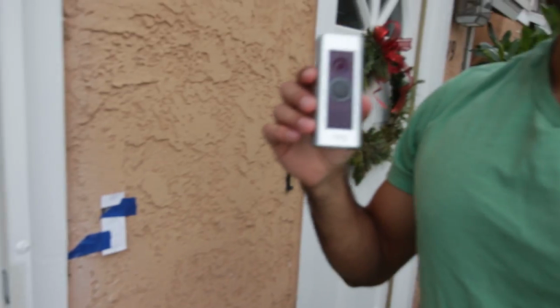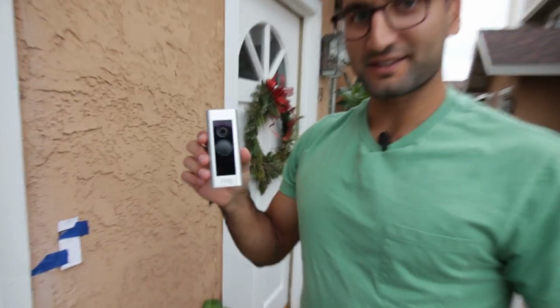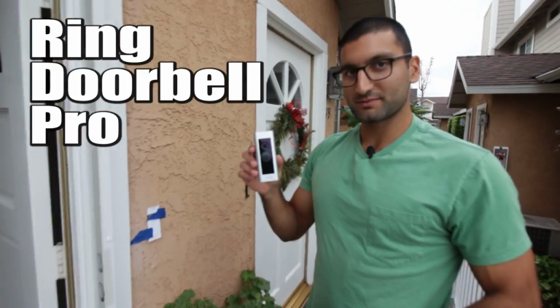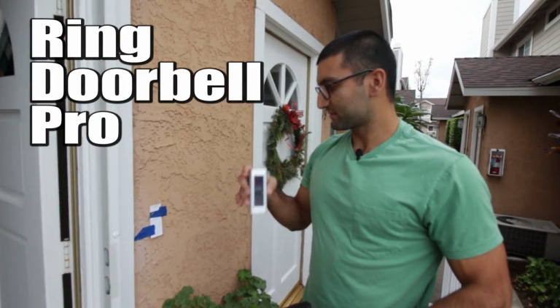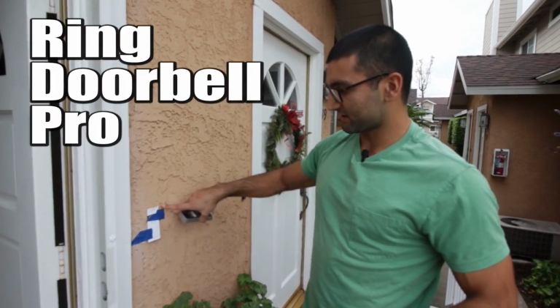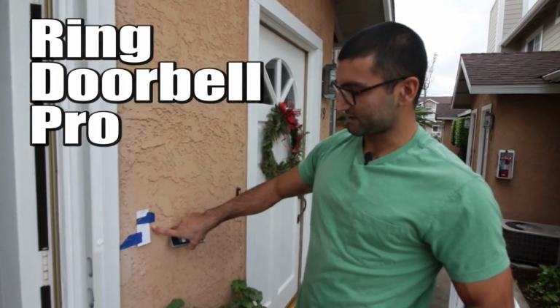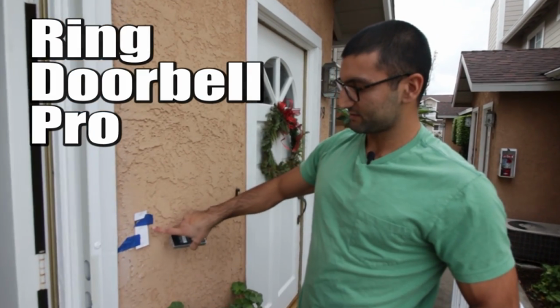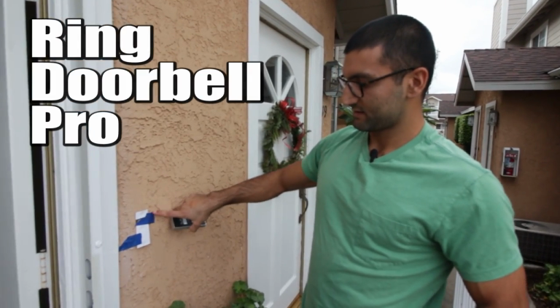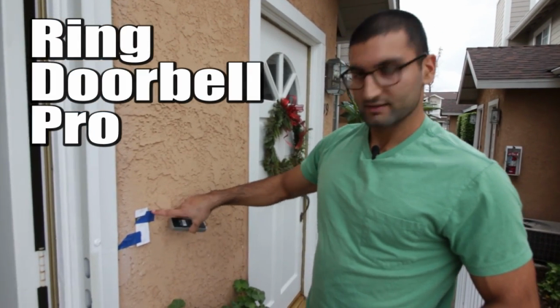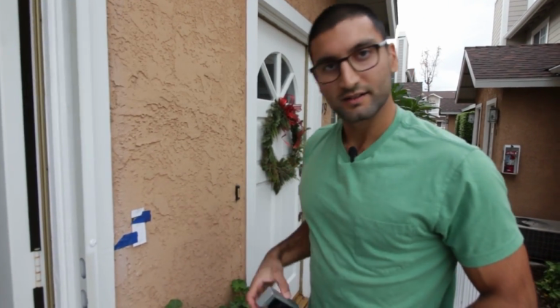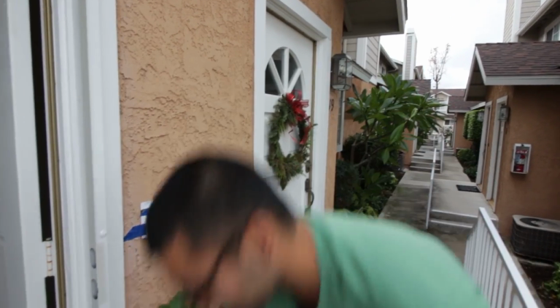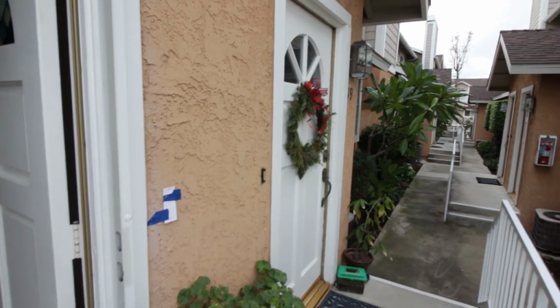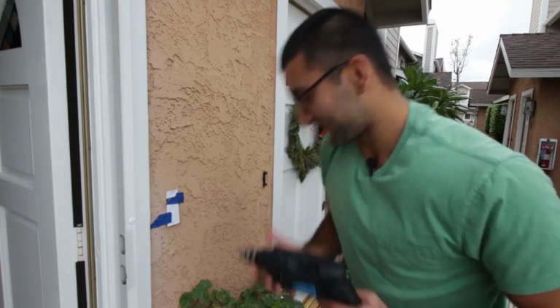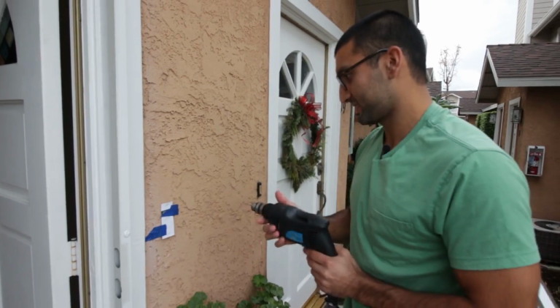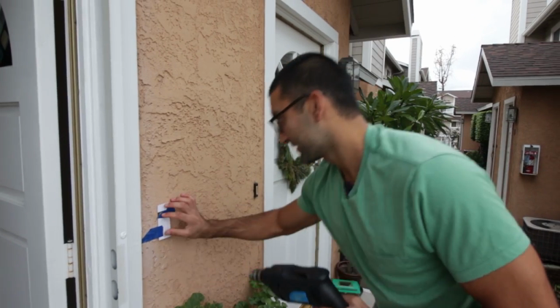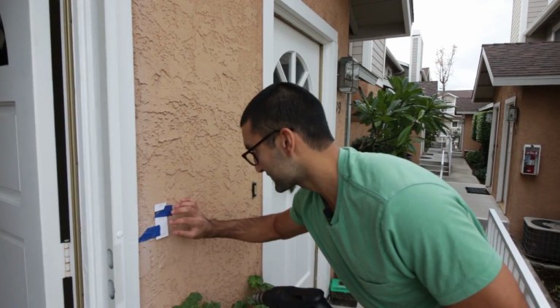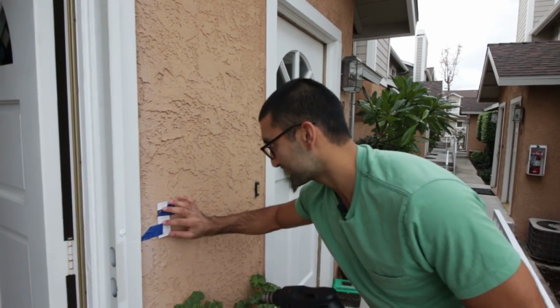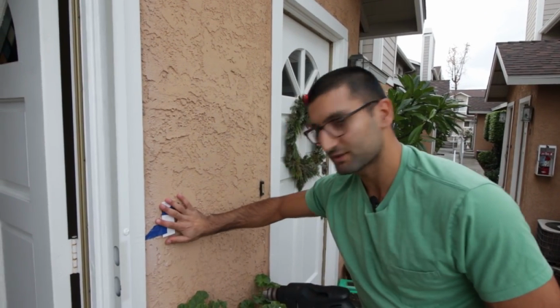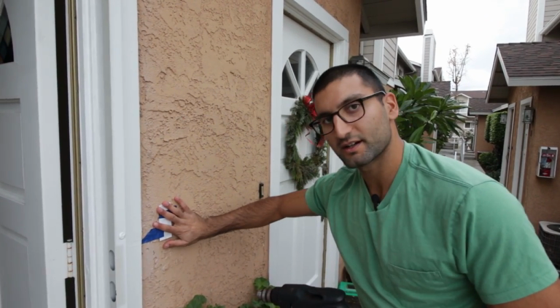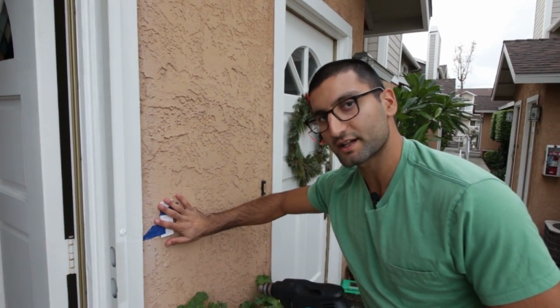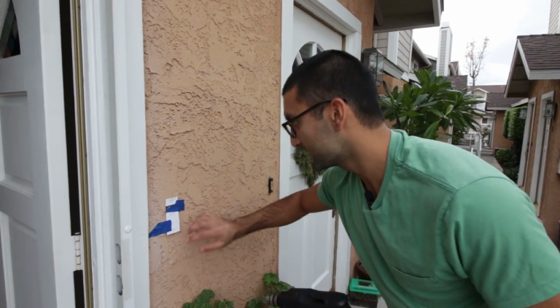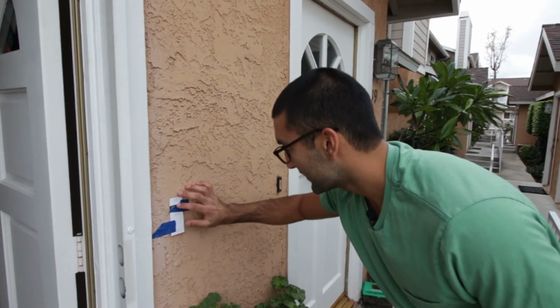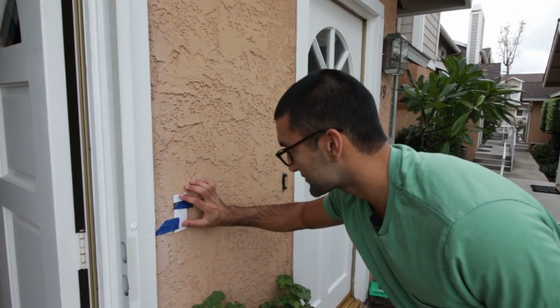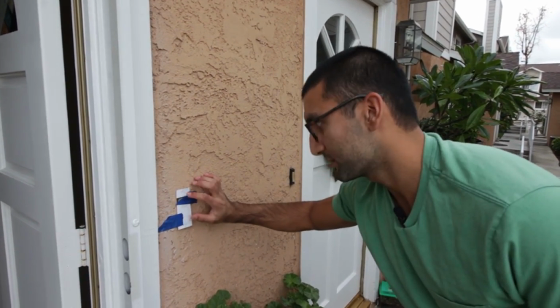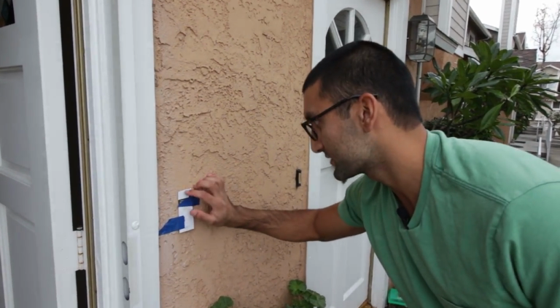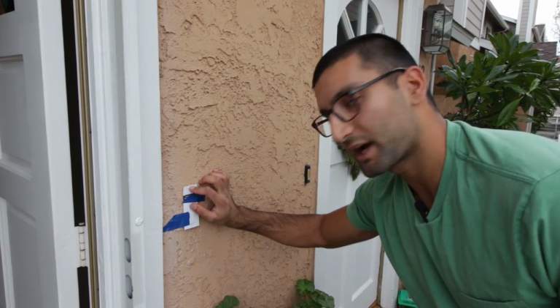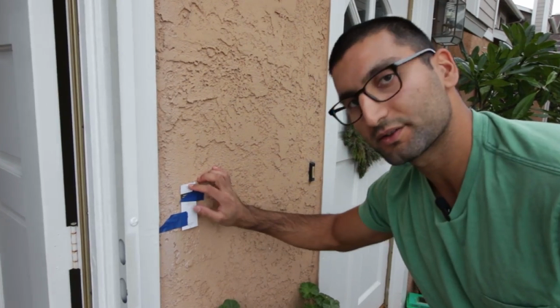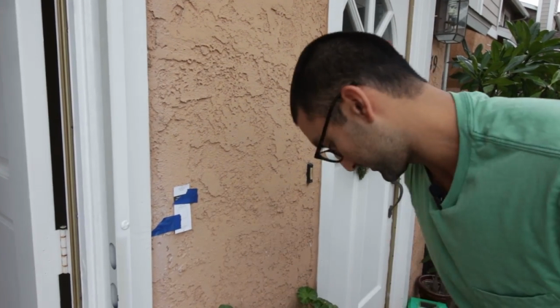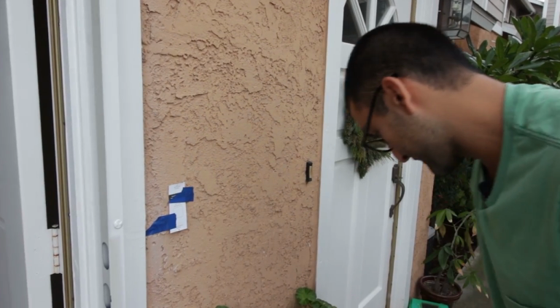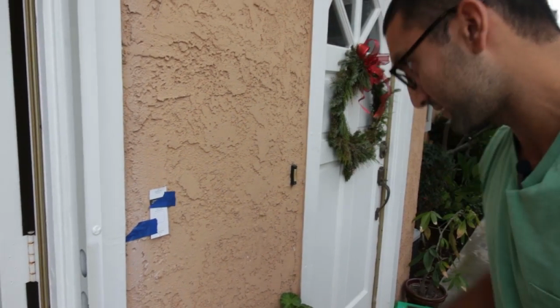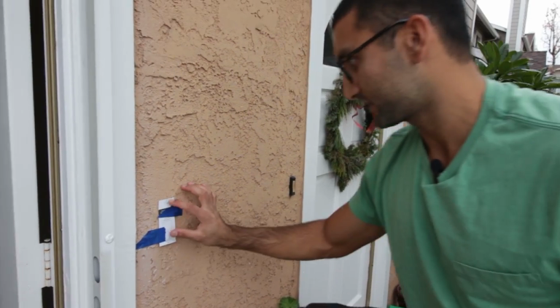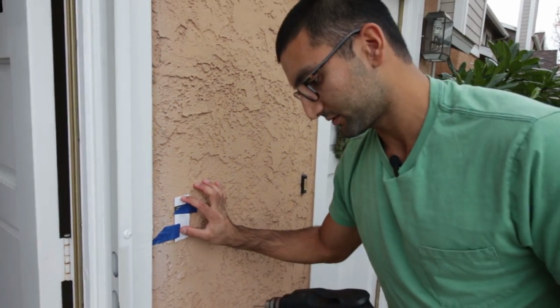Right here we got the Ring Doorbell Pro, and we're going to install it on stucco. So first you want to put the placeholder on the stucco, then you're going to drill some pilot holes, and then we're going to use the big drill bit and drill the main holes.